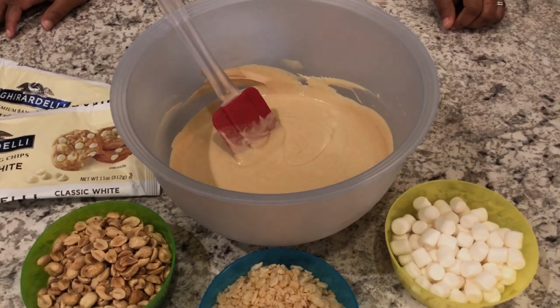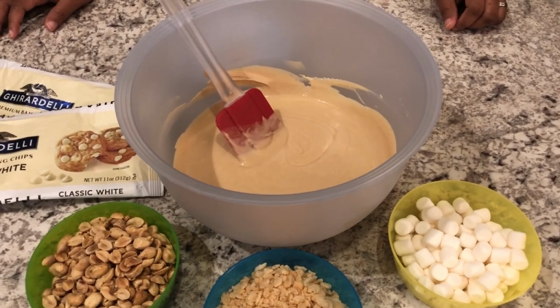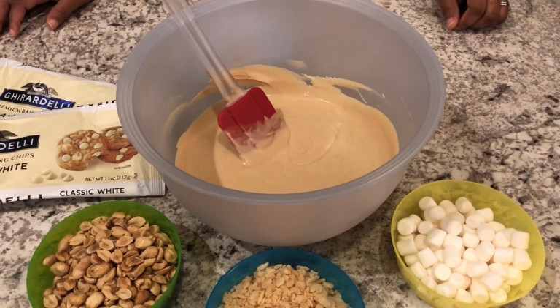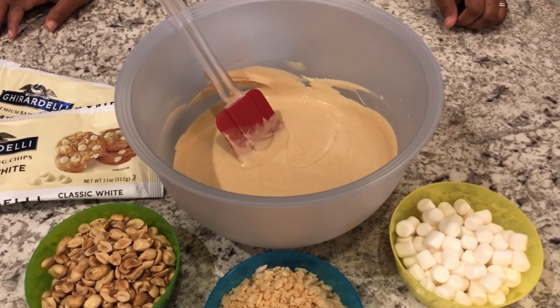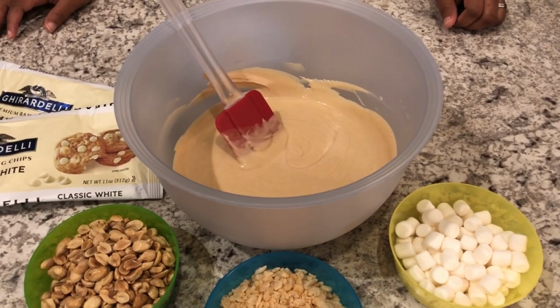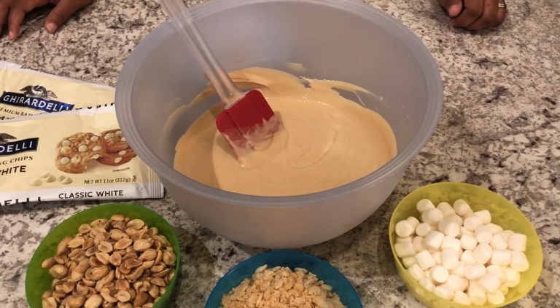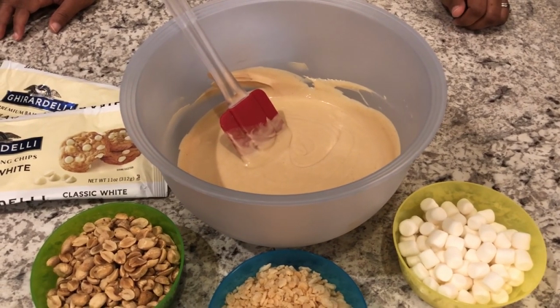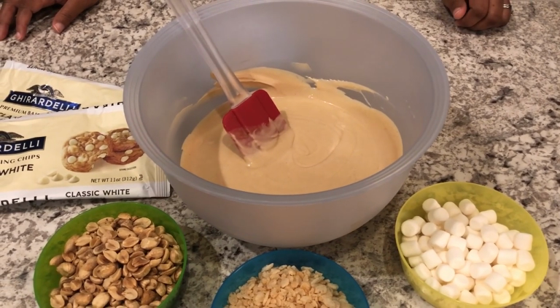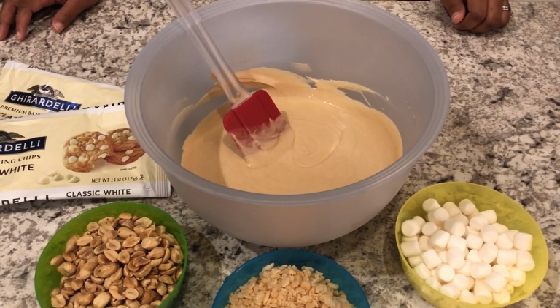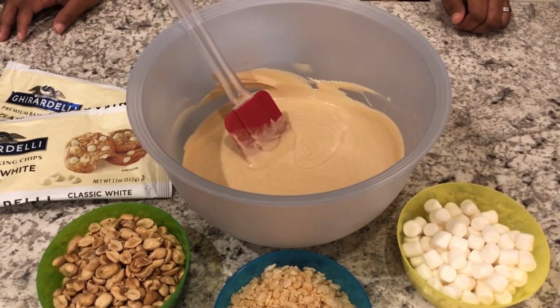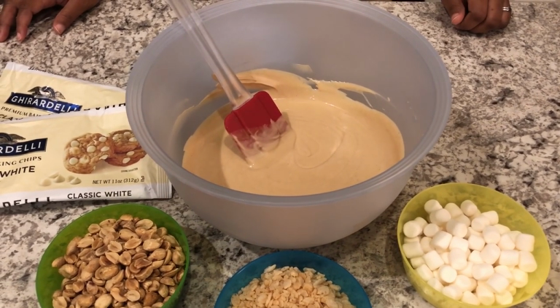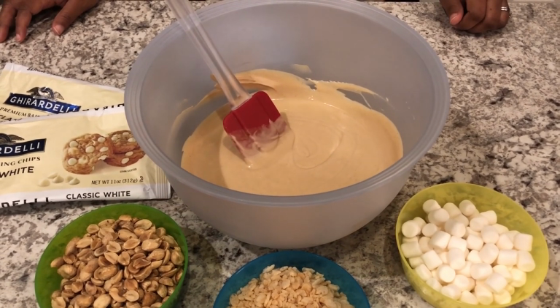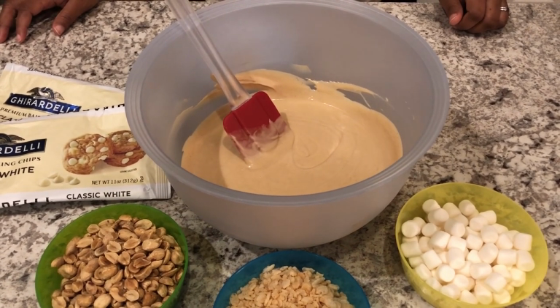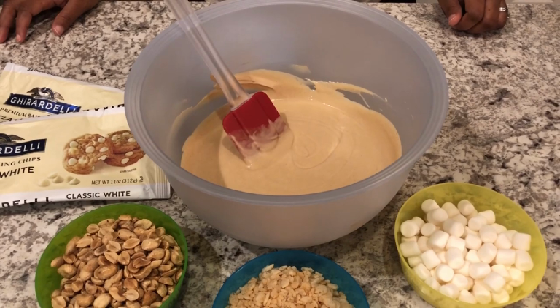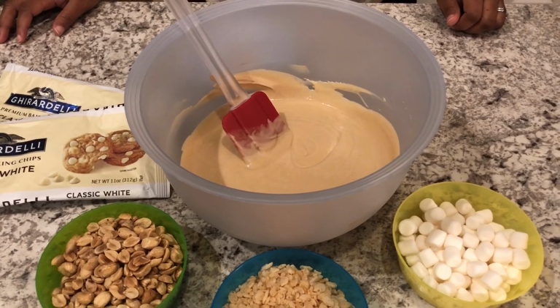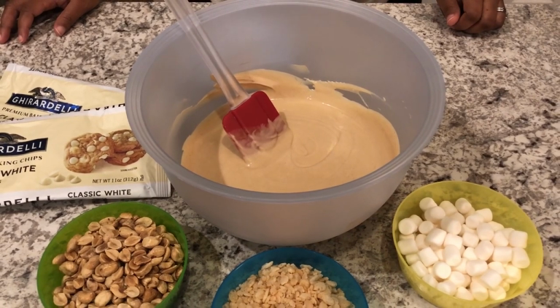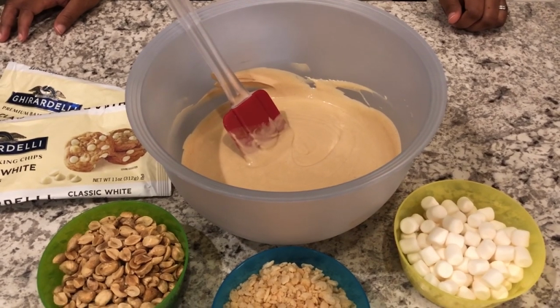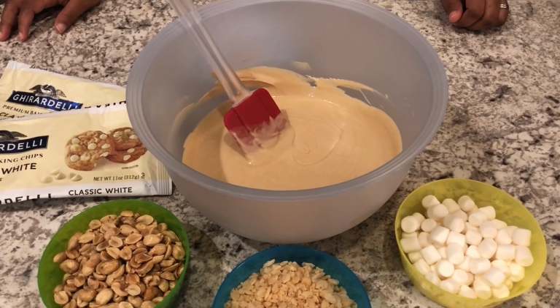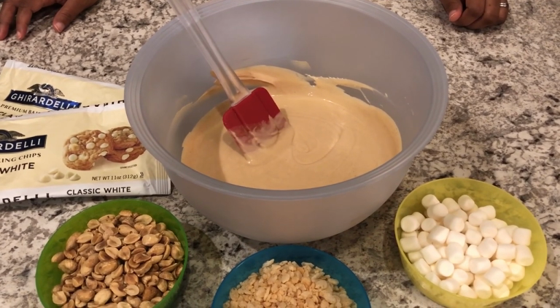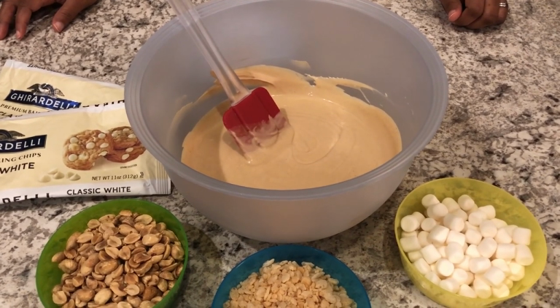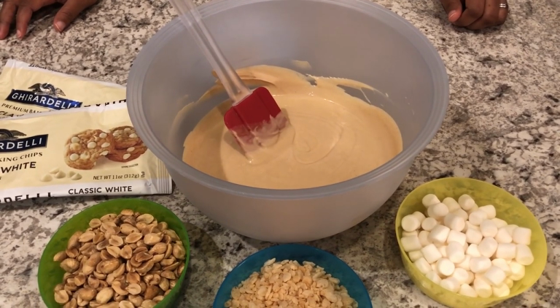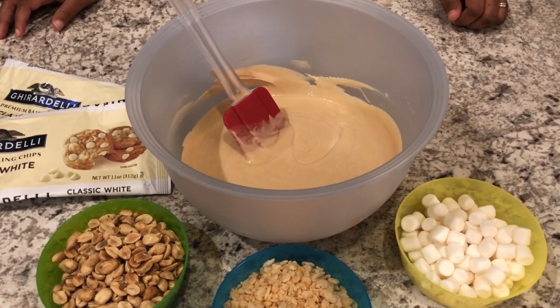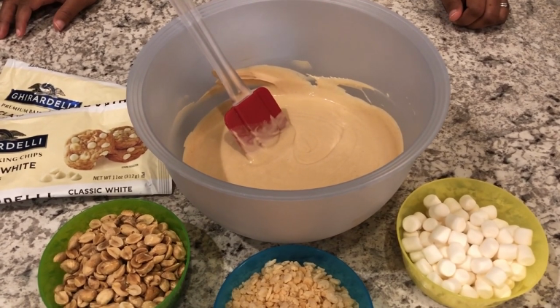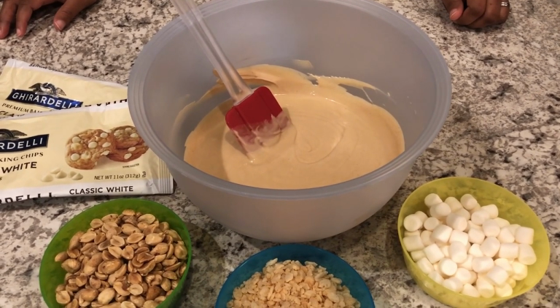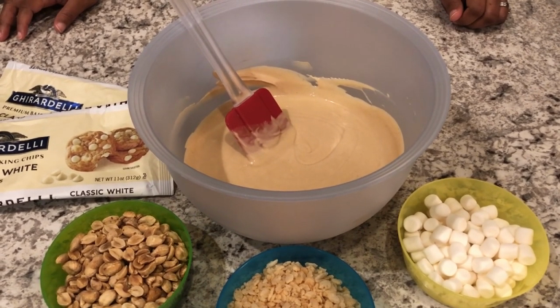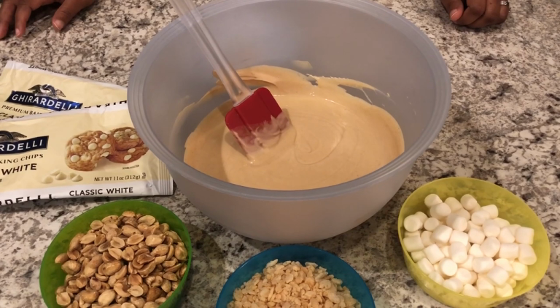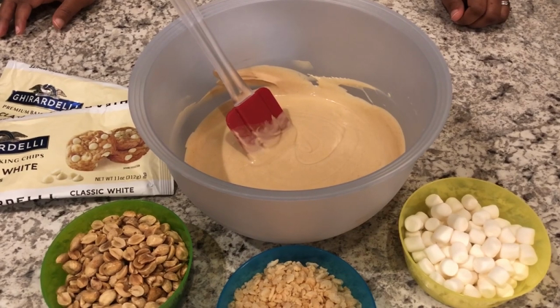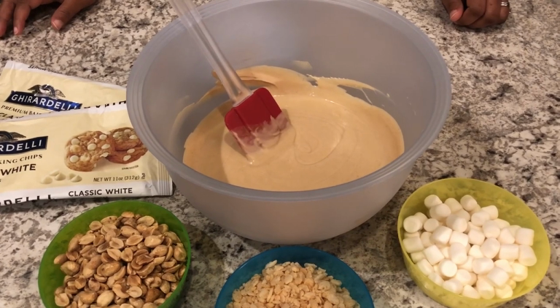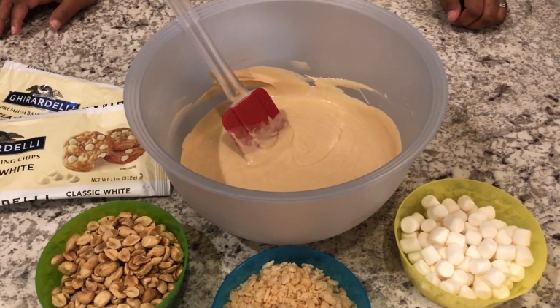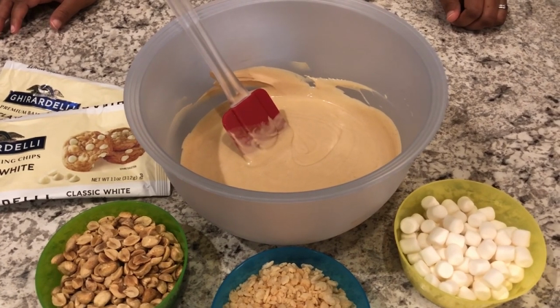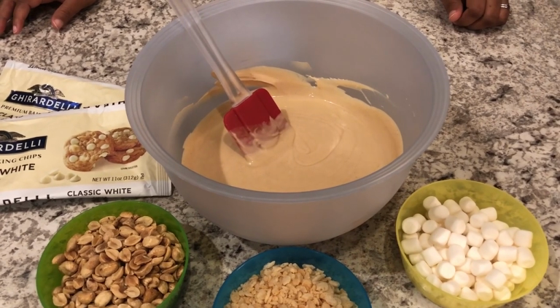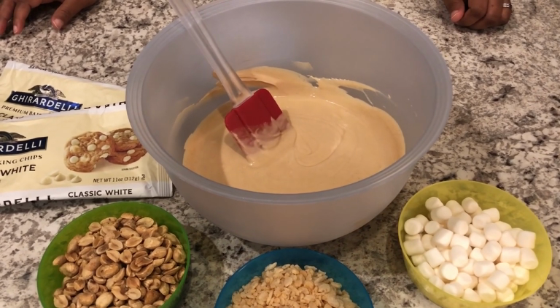Hey guys, welcome back to Foodimentary Adventures in Food. My name is Andrea and I am here today to show you a really quick and delicious no-bake cookie recipe. They are called avalanche cookies.